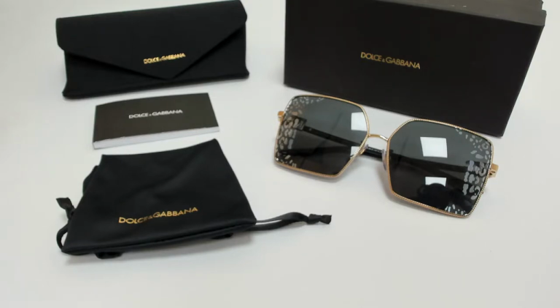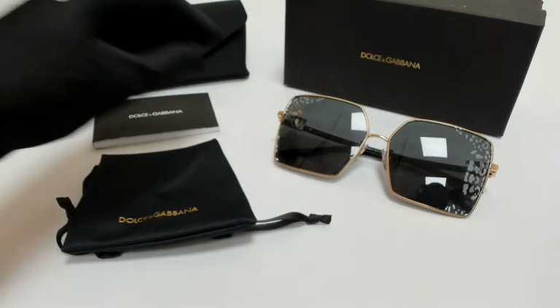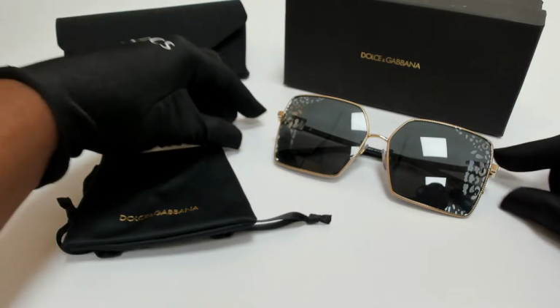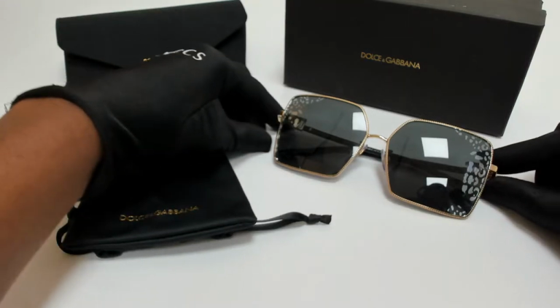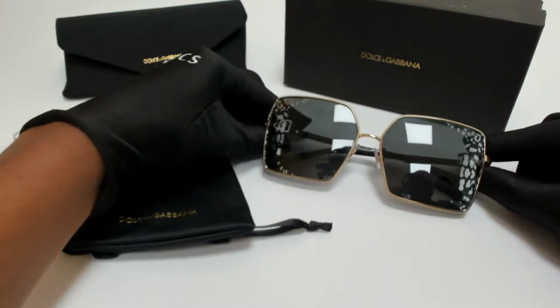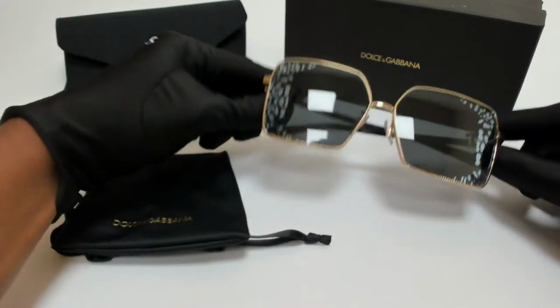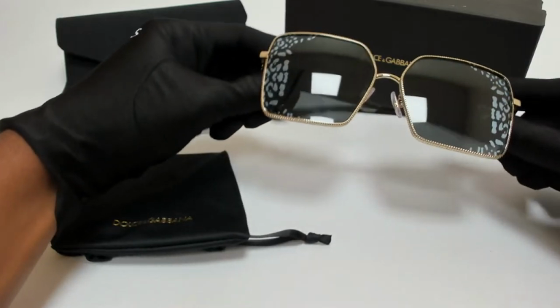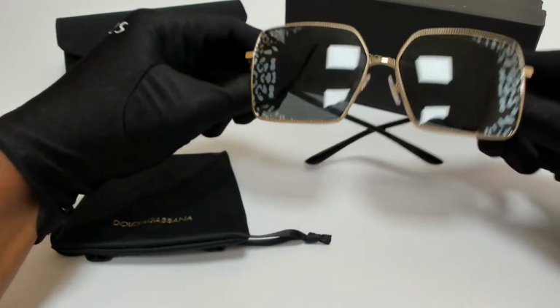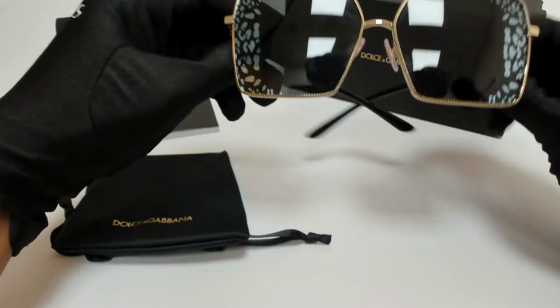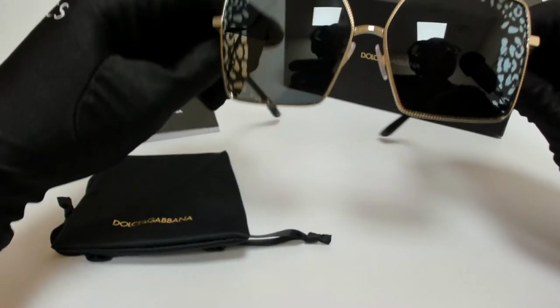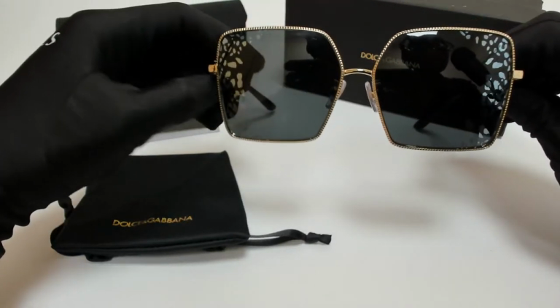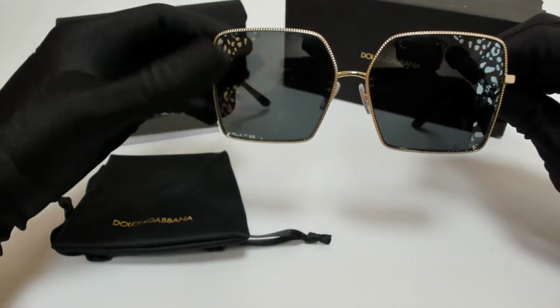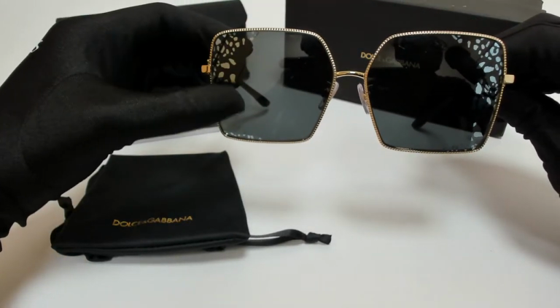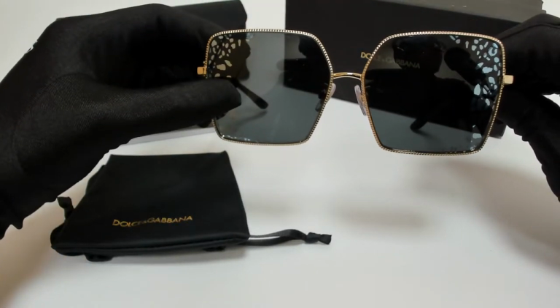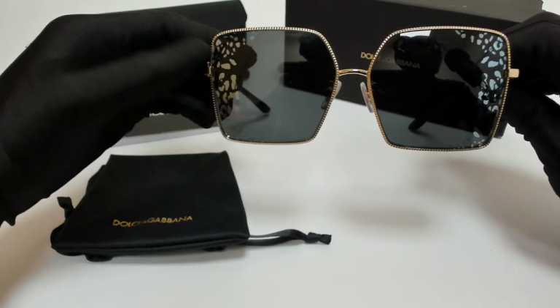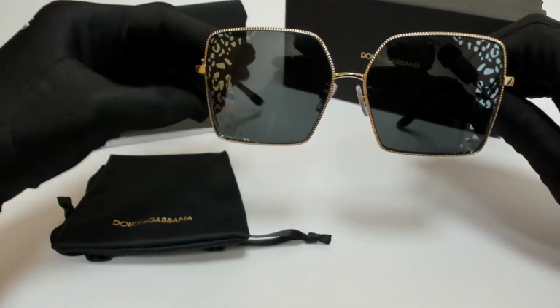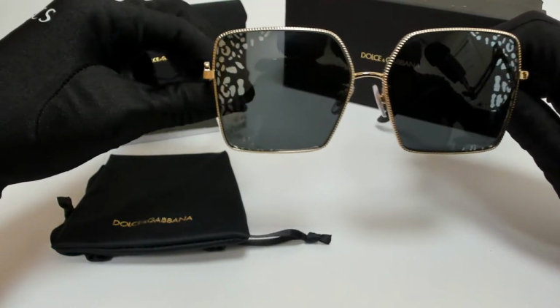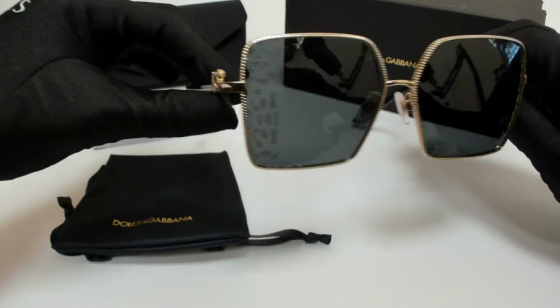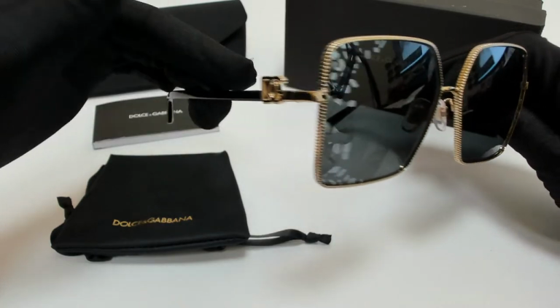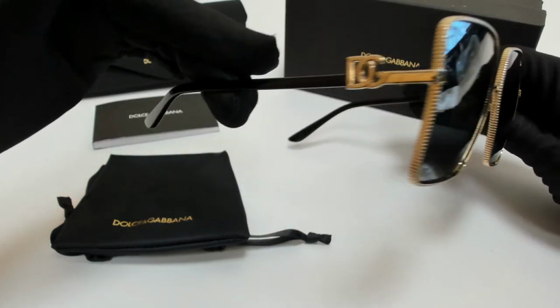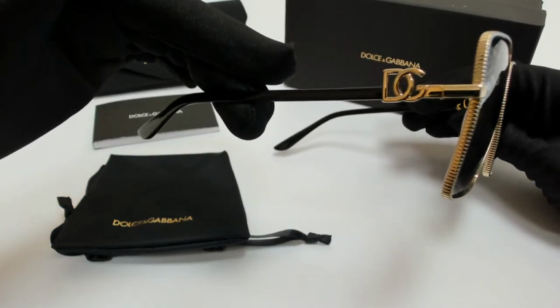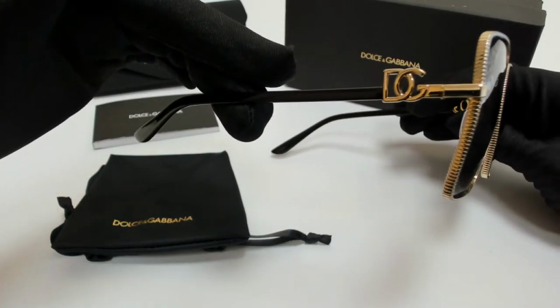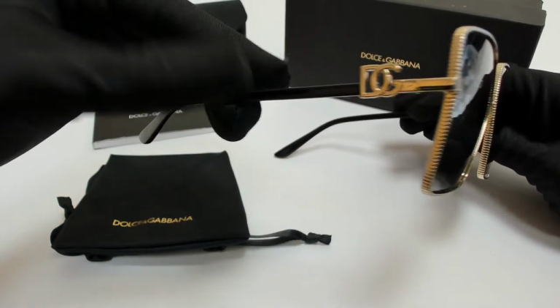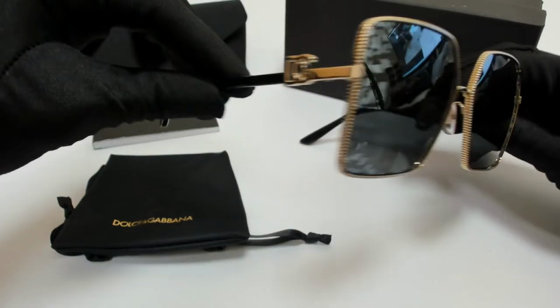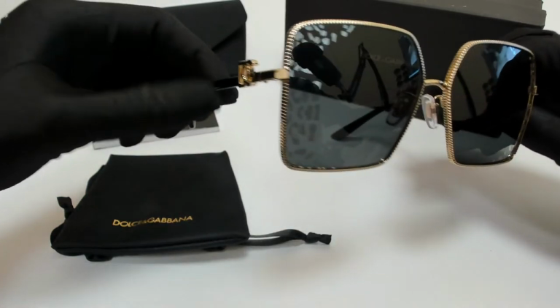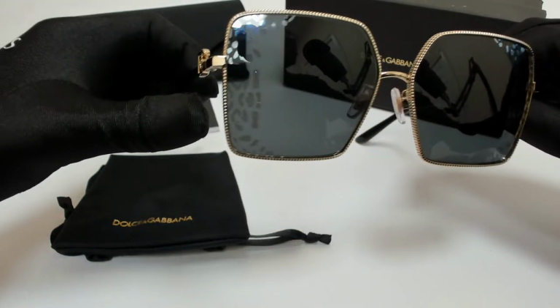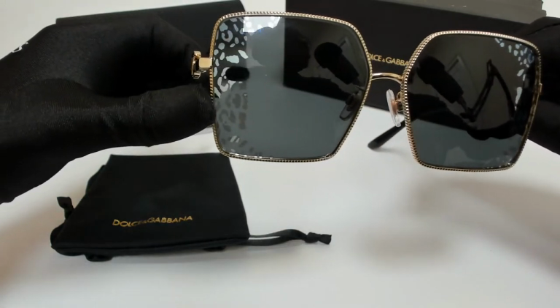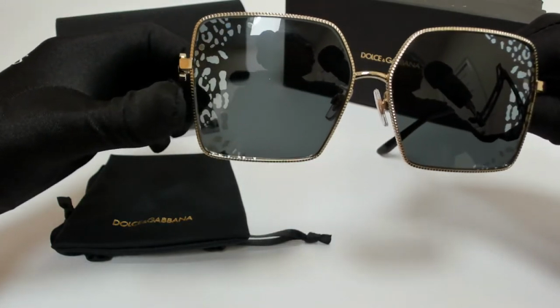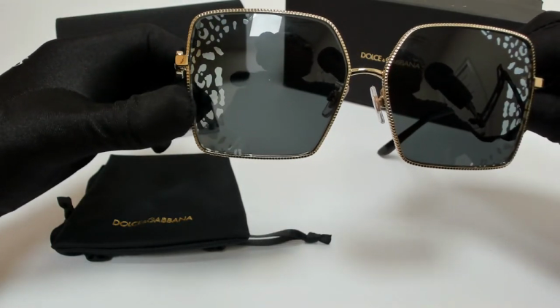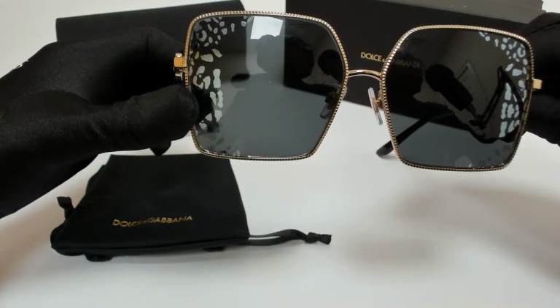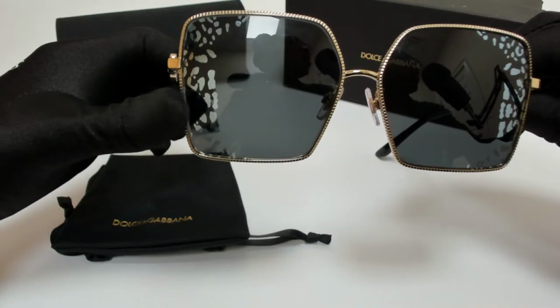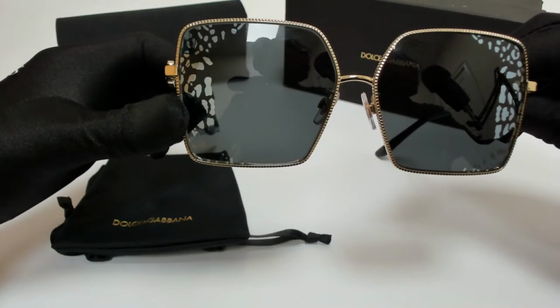The color of the frame is gold and black, and the lenses are a gray tampo, and they have a square shape. On its lenses, you'll find leopard detailing.